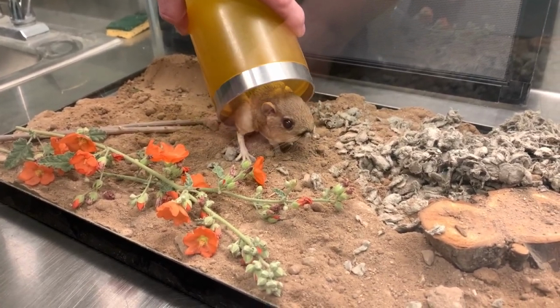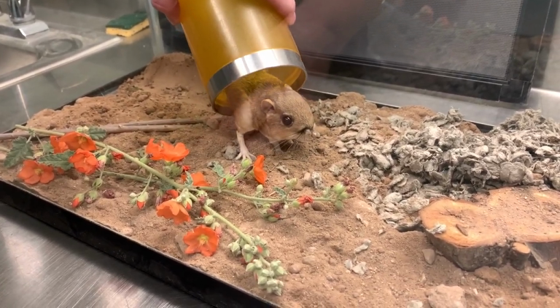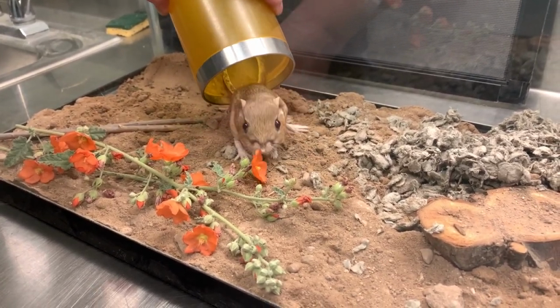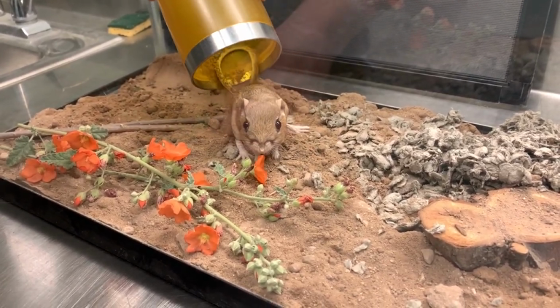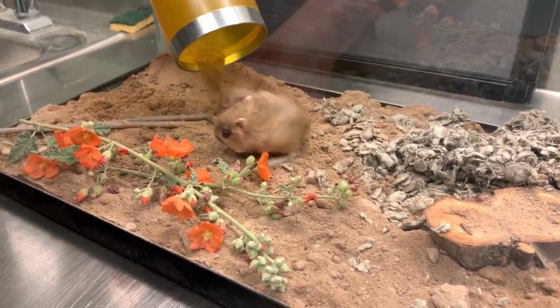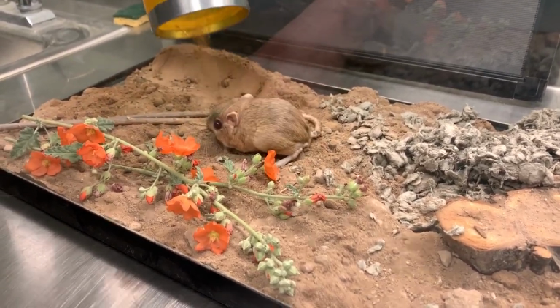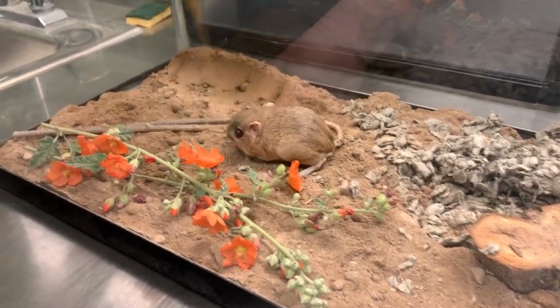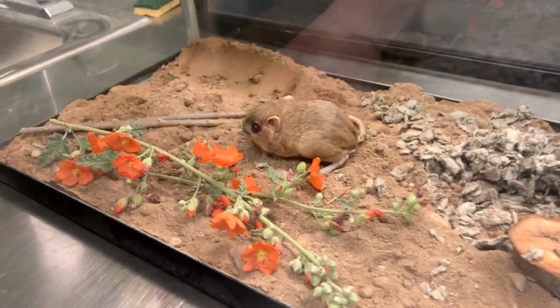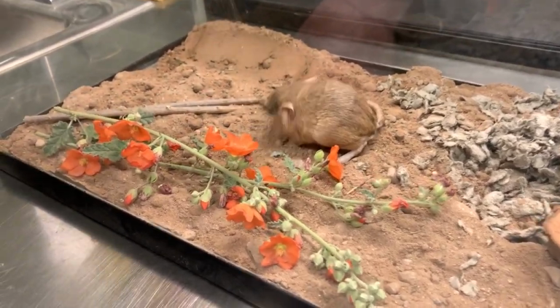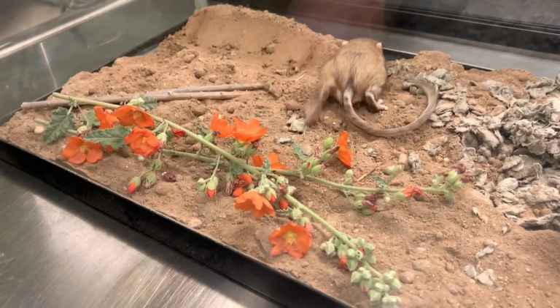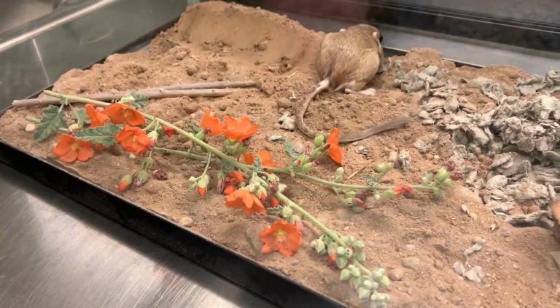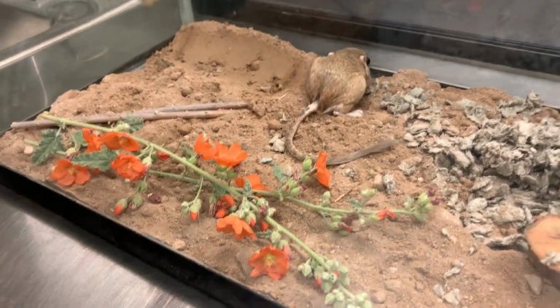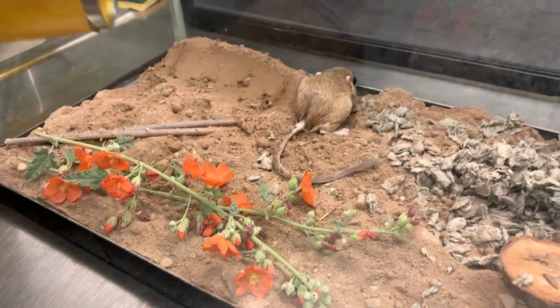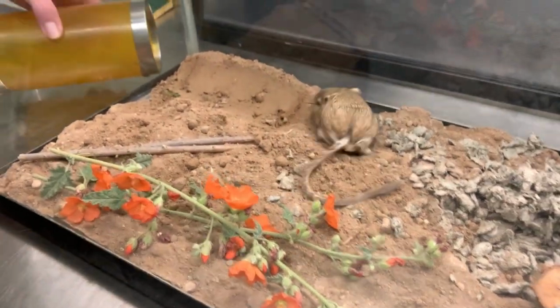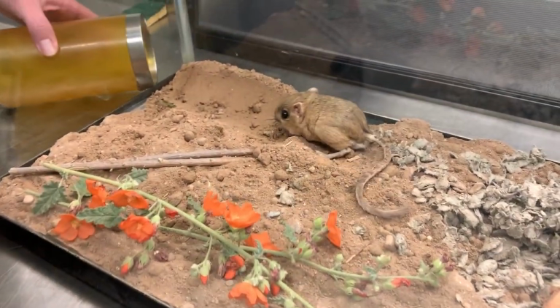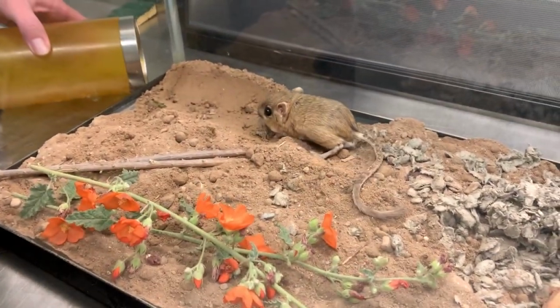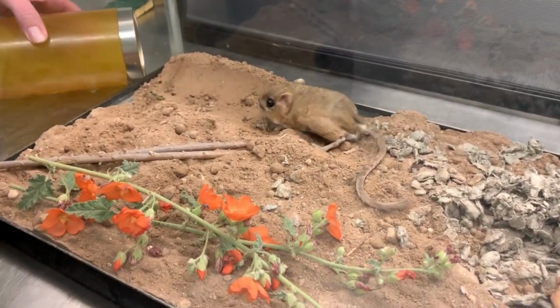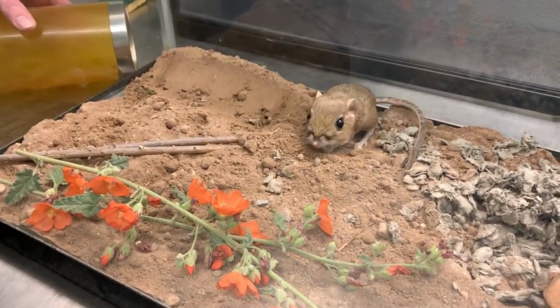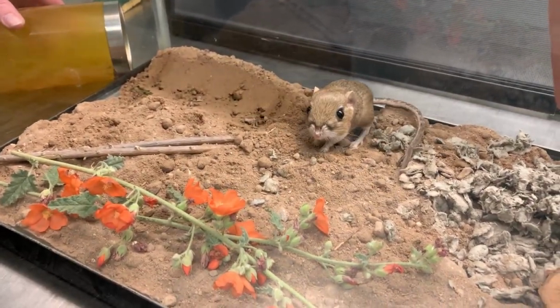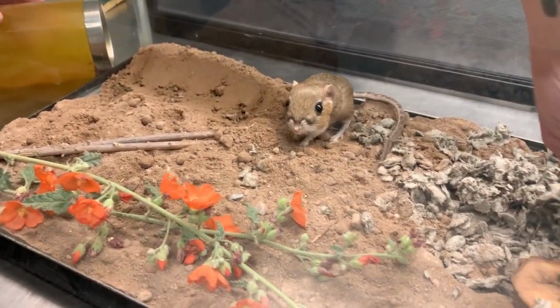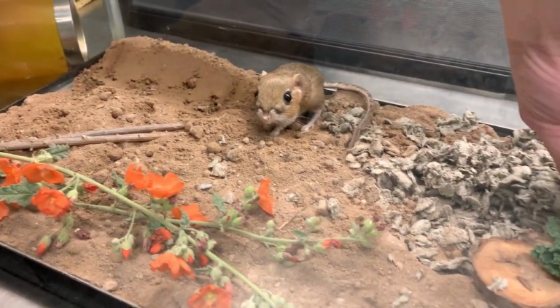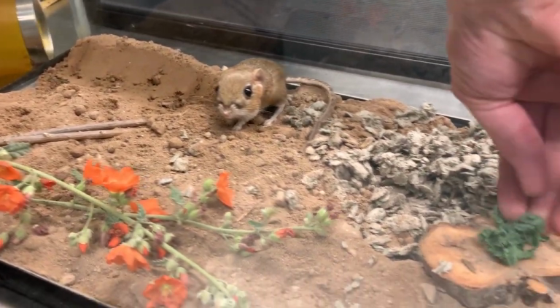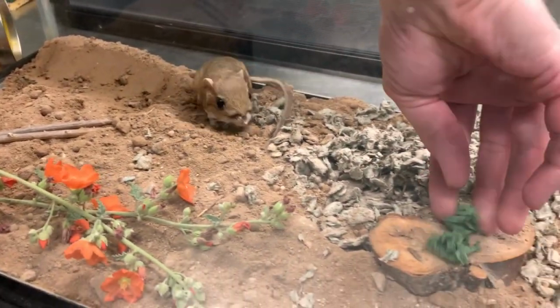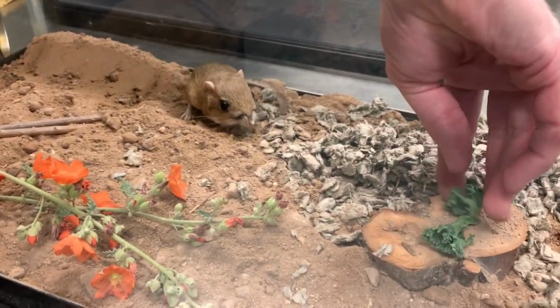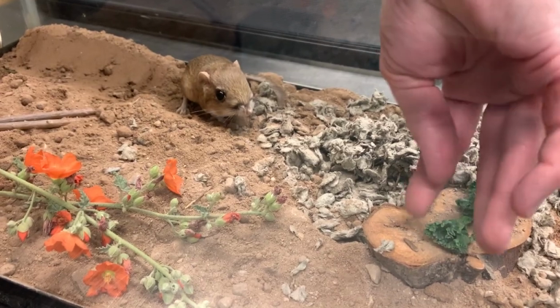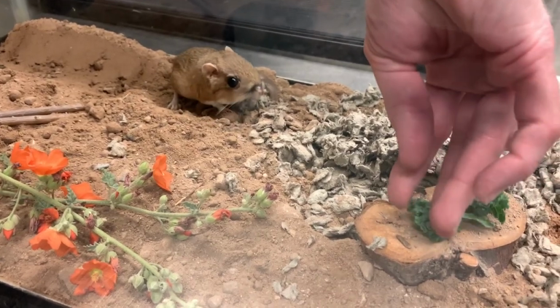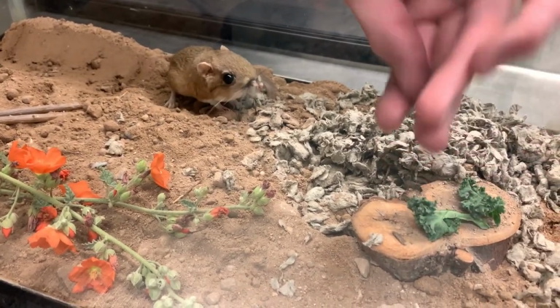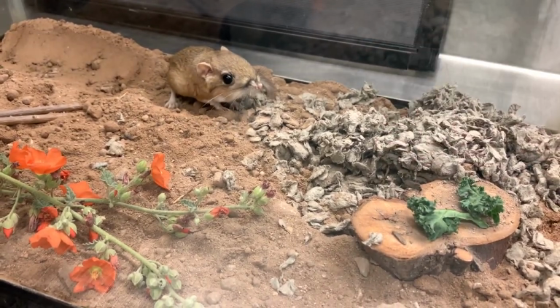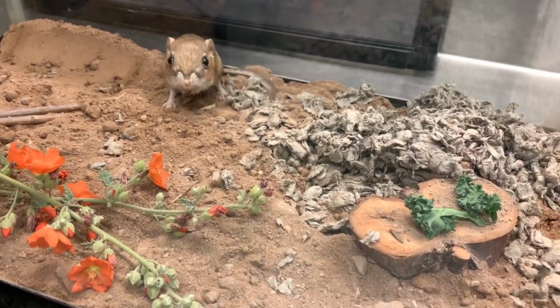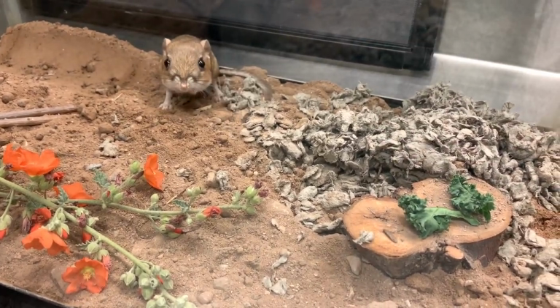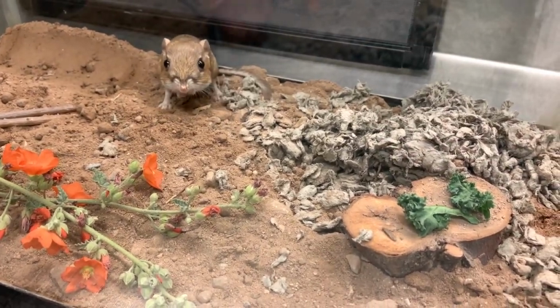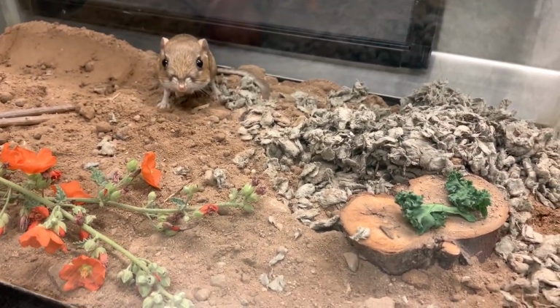I'm going to put some food in here on this little stump and let him have that if he wants it.